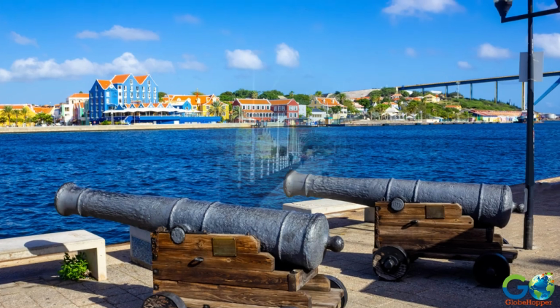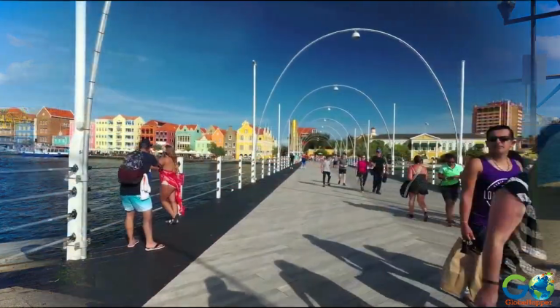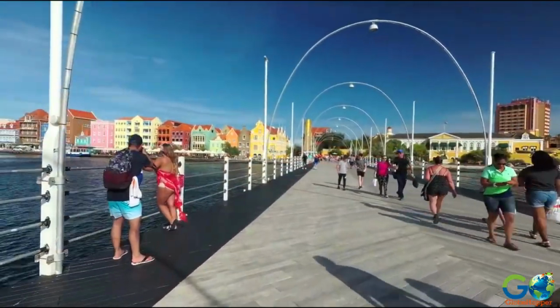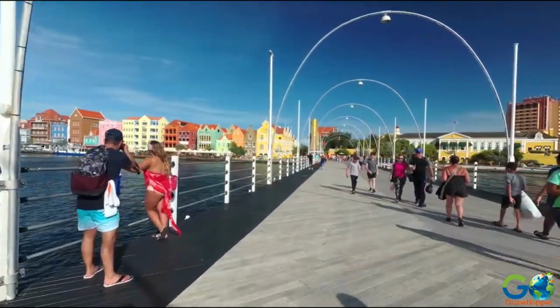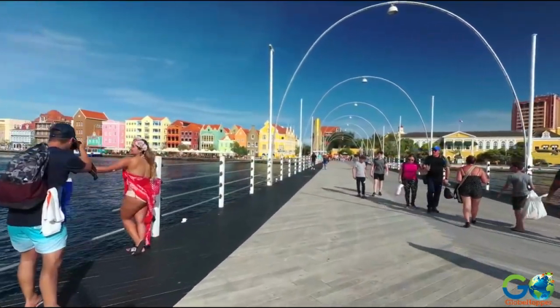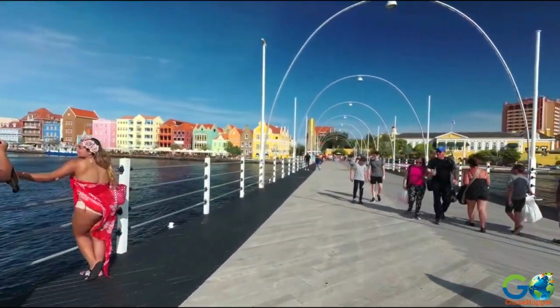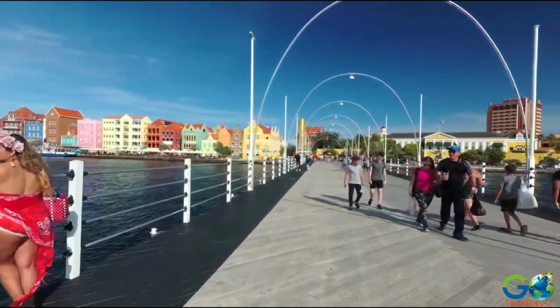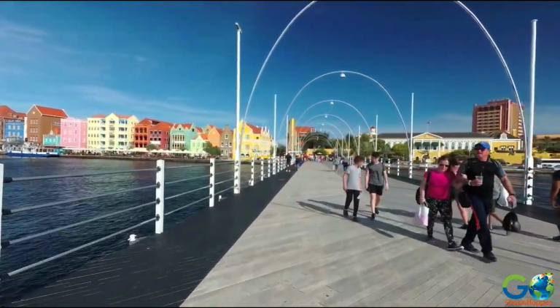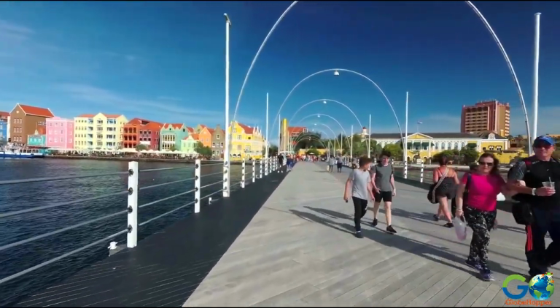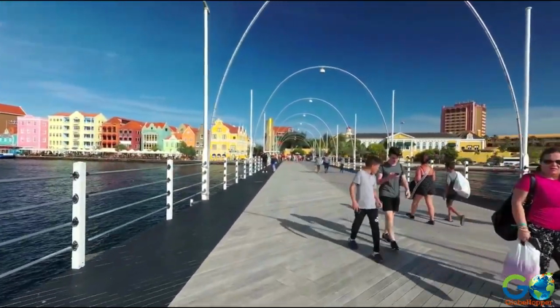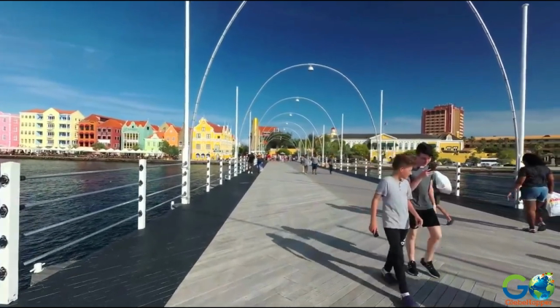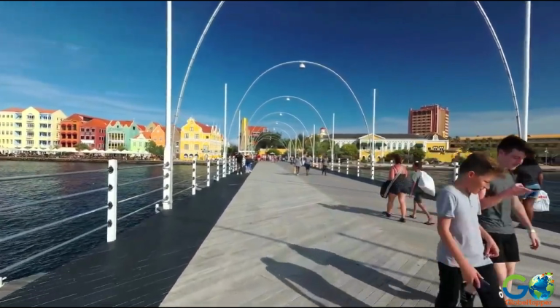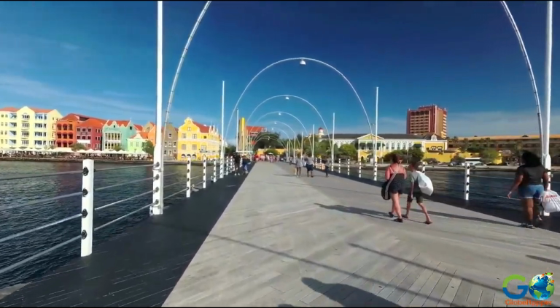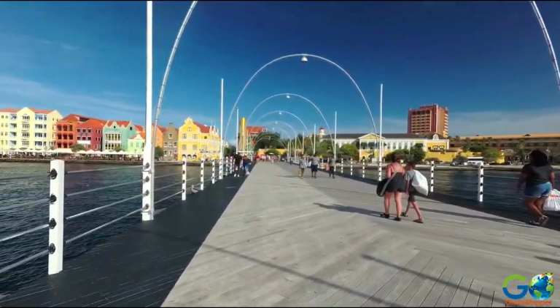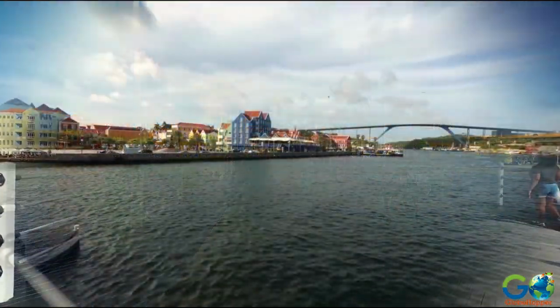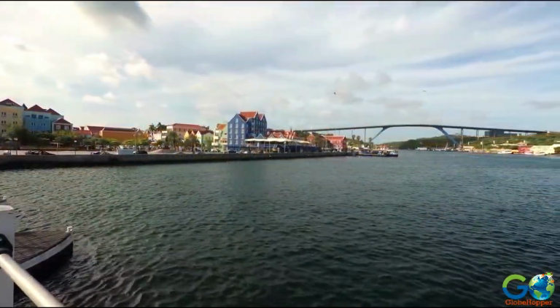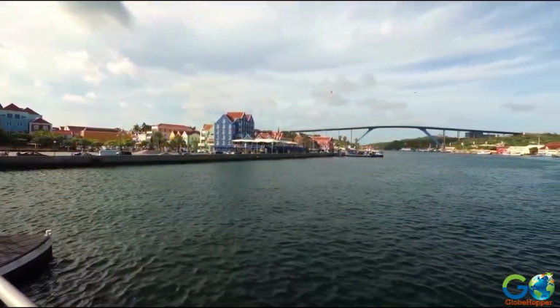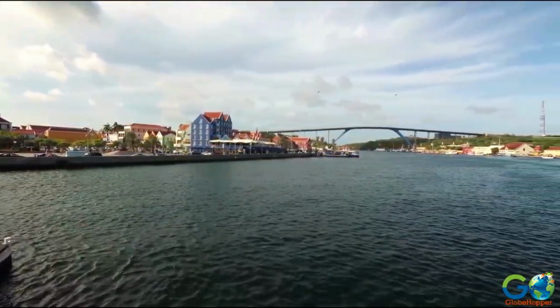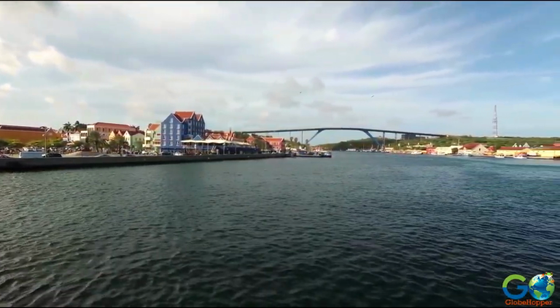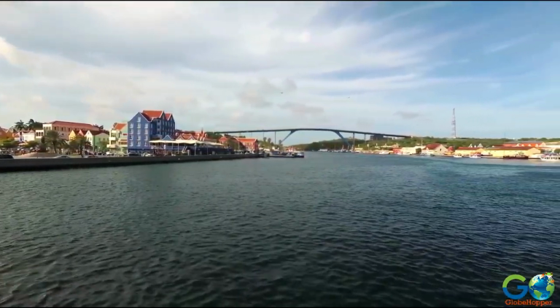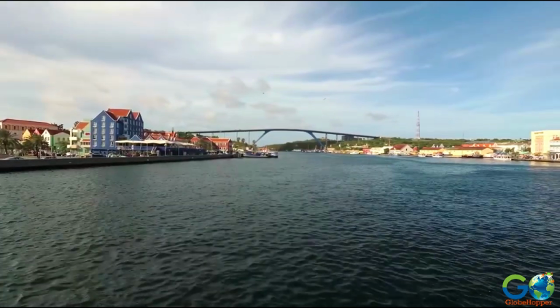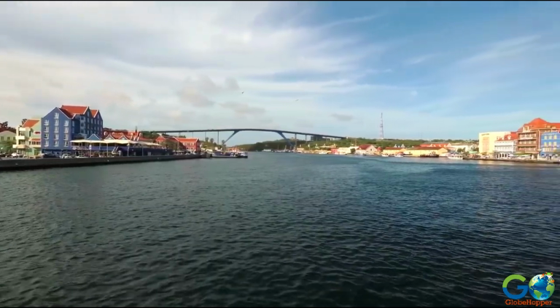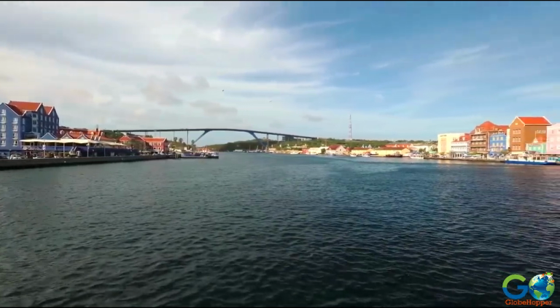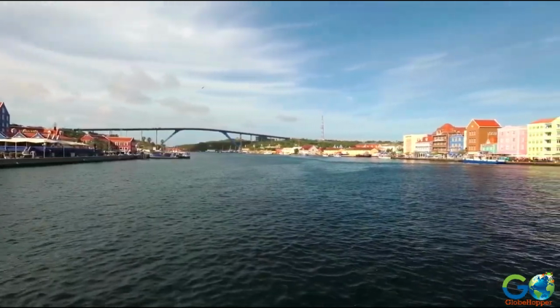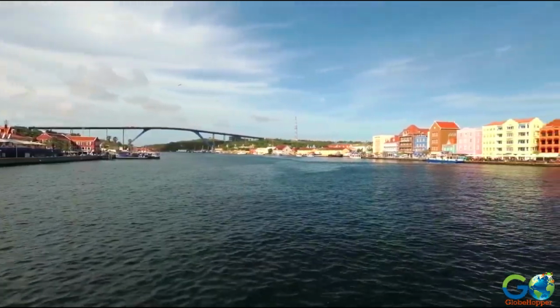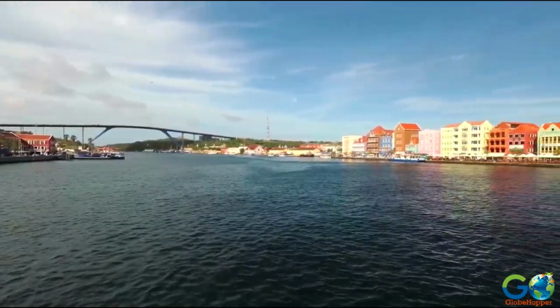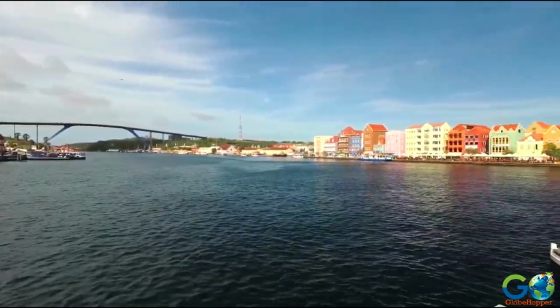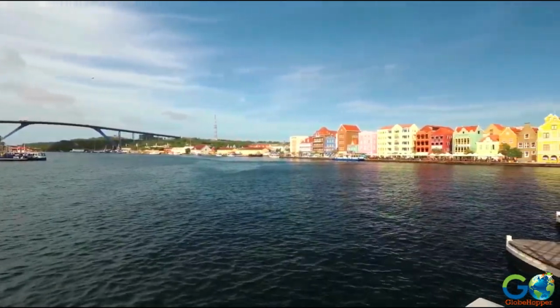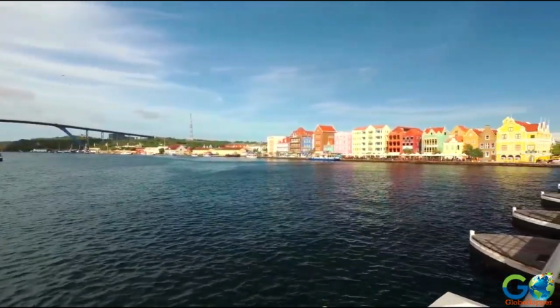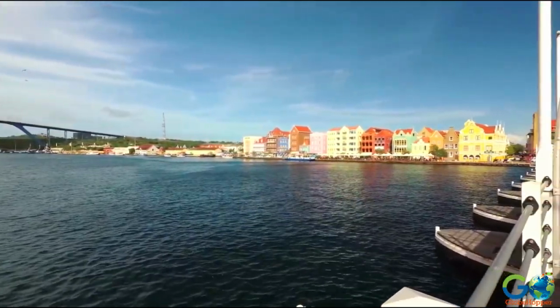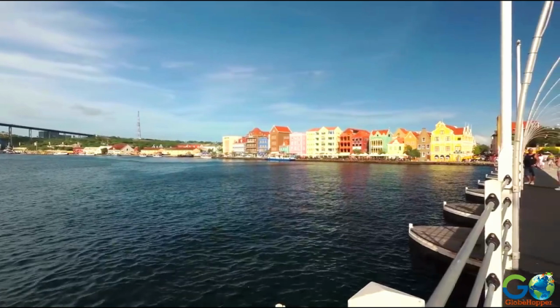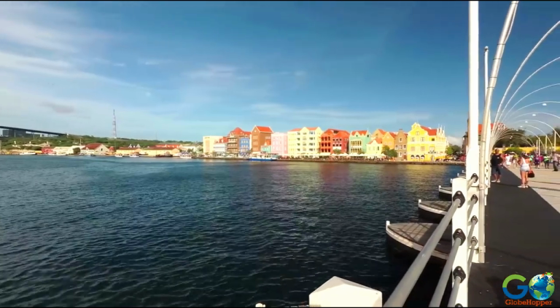When you're ready to view Willemstad from a different angle, try walking across the Queen Emma pontoon bridge toward the district of Punda. Floating on a series of pontoons, the bridge drifts and sways, making the trek a little more interesting and fun.